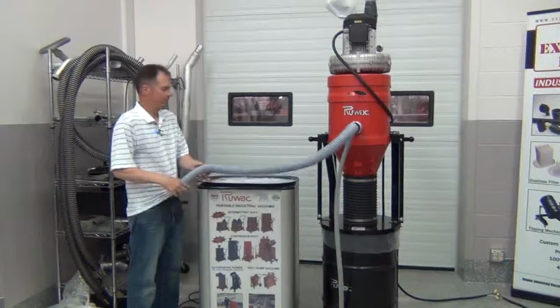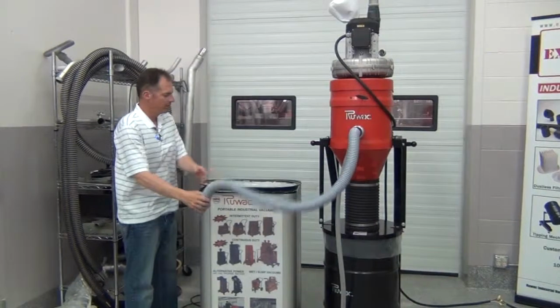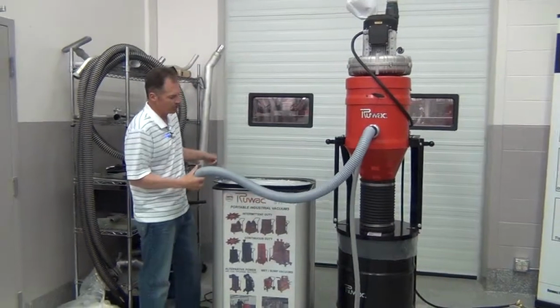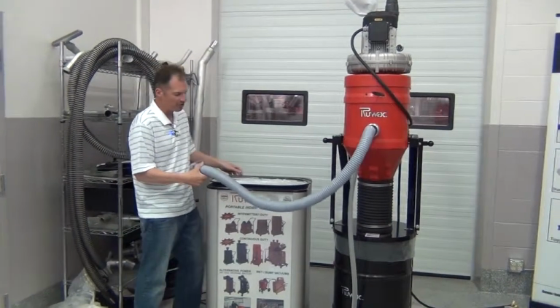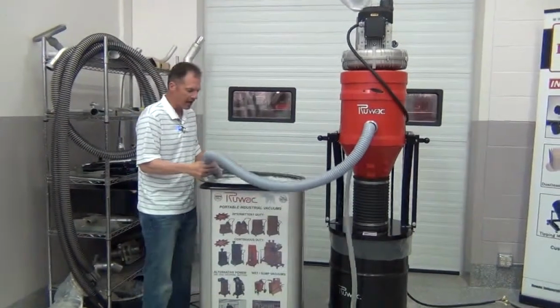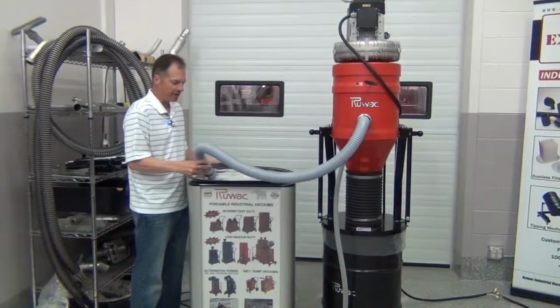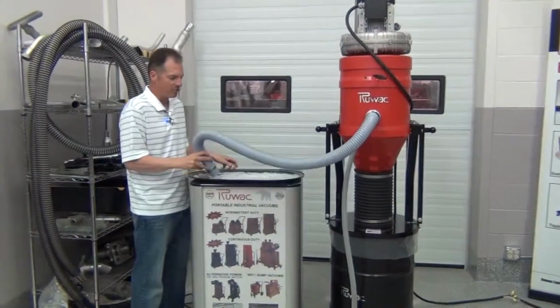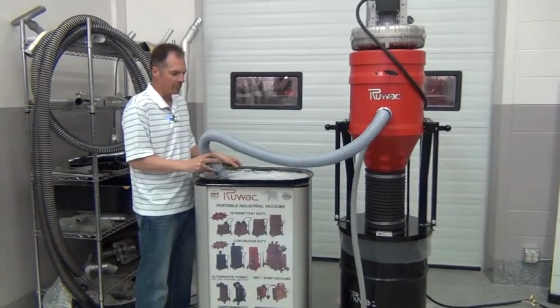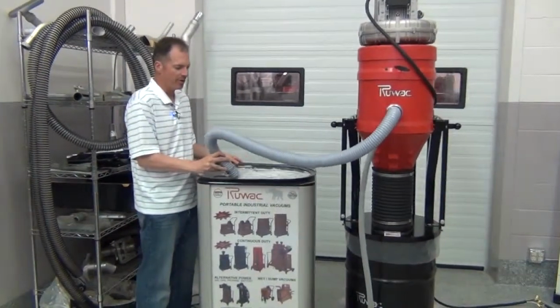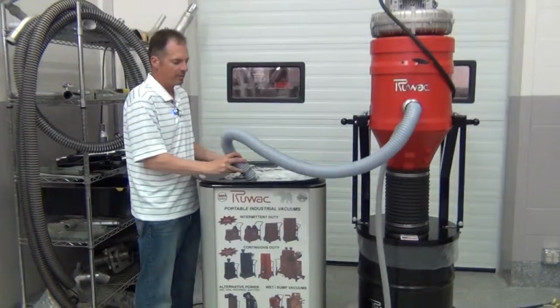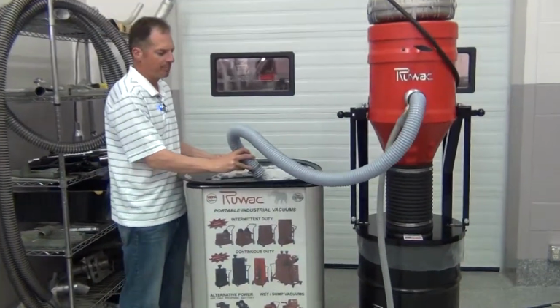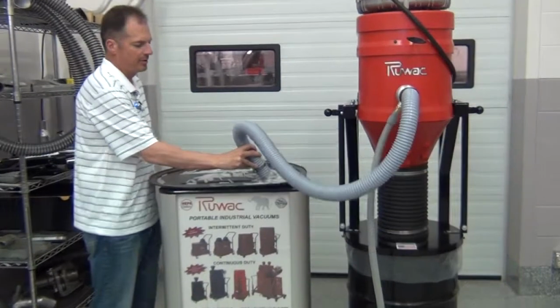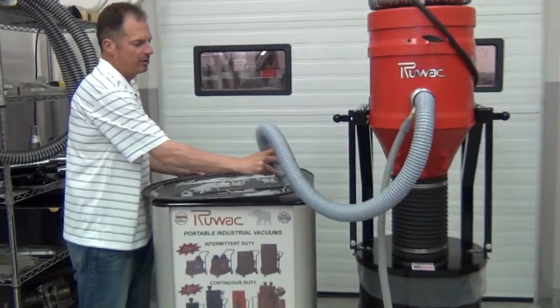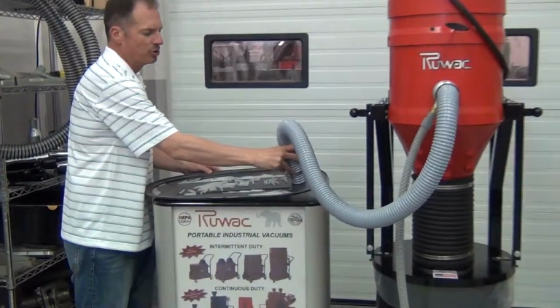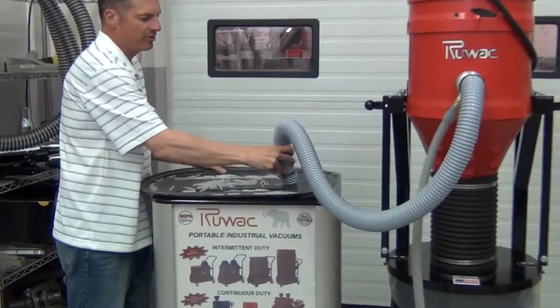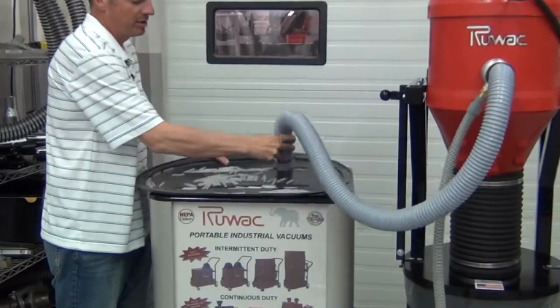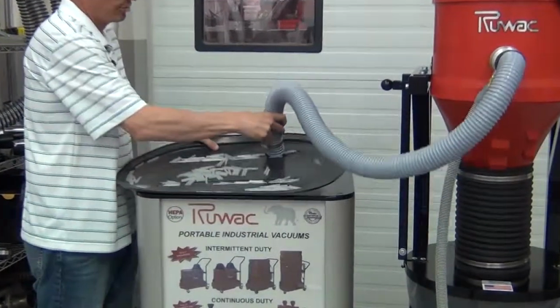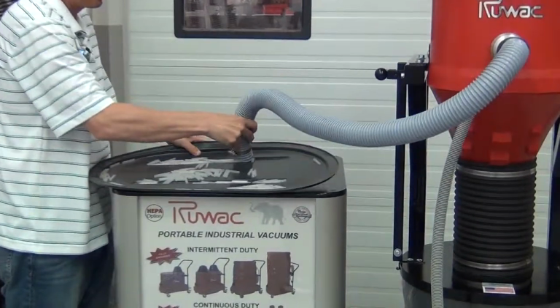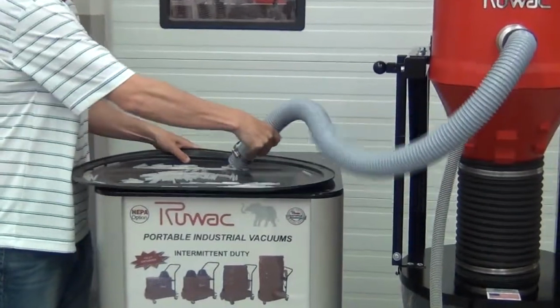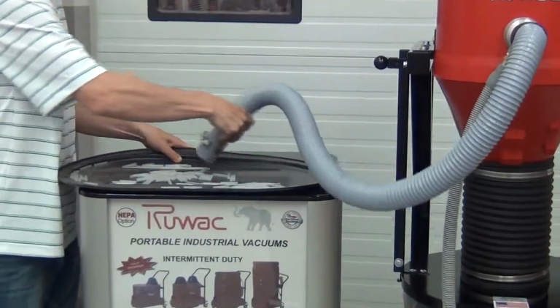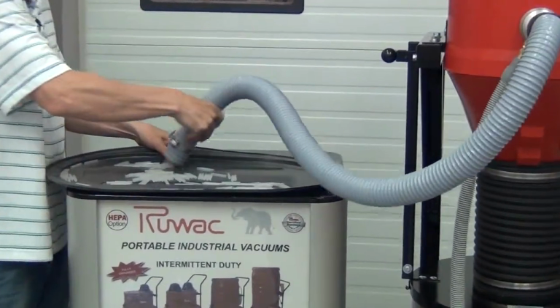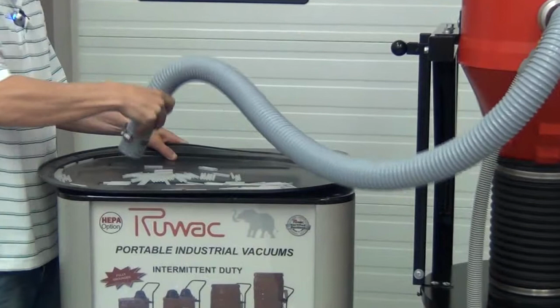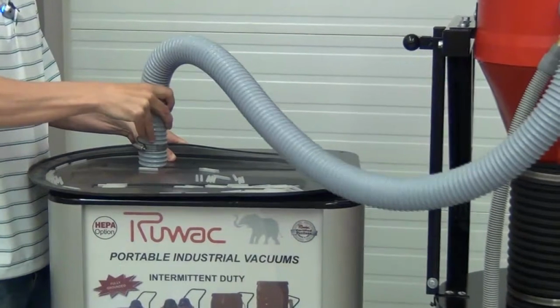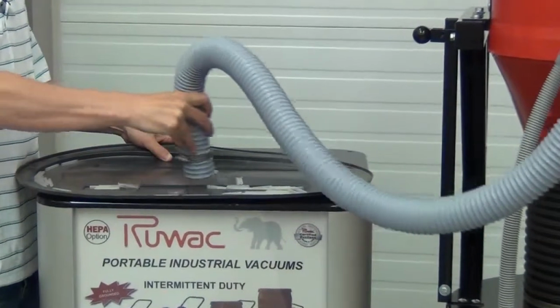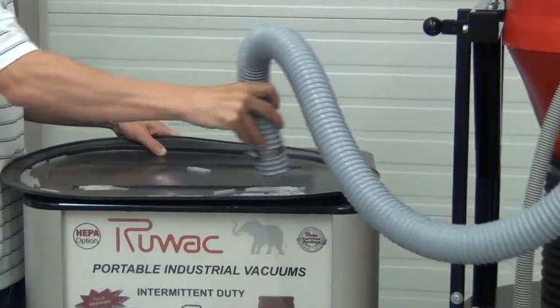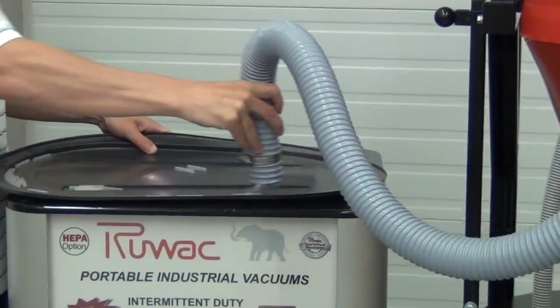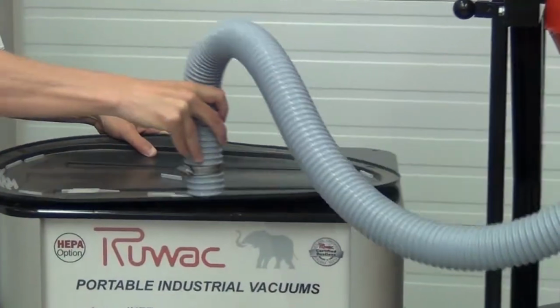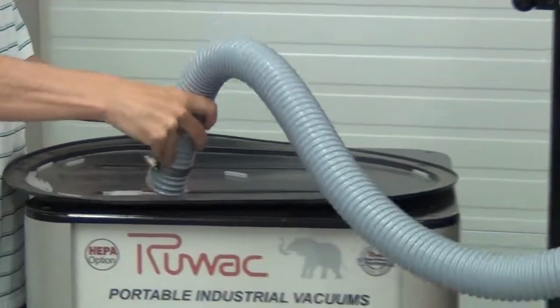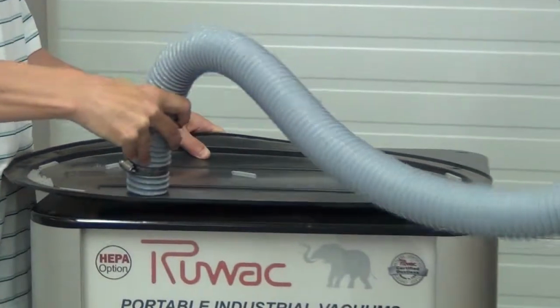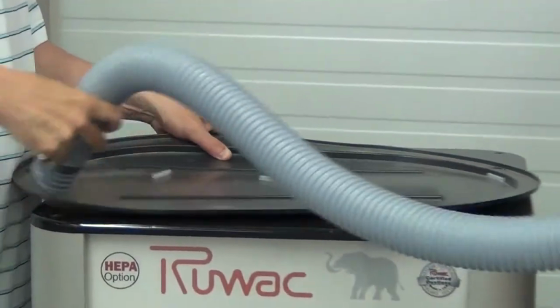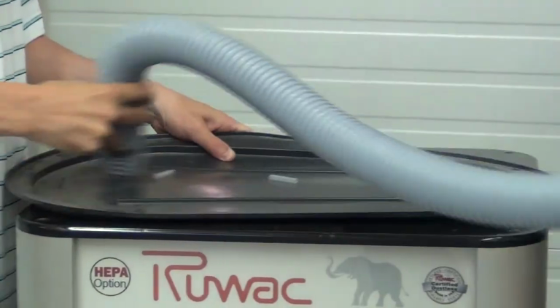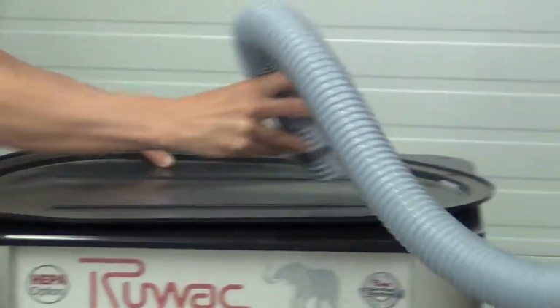Today we're using one of our silo vacs with a five horsepower blower to pick up a little tube that would normally be coming off a manufacturing line. All these tubes.